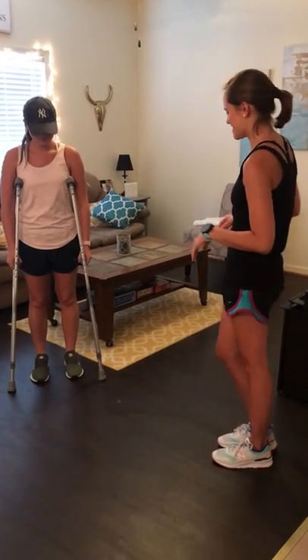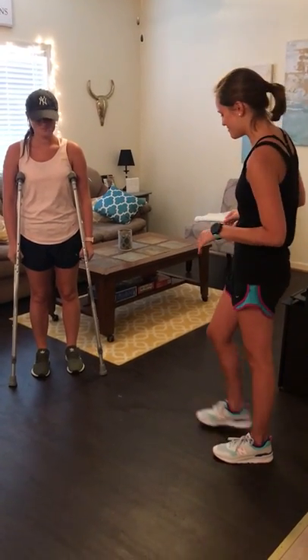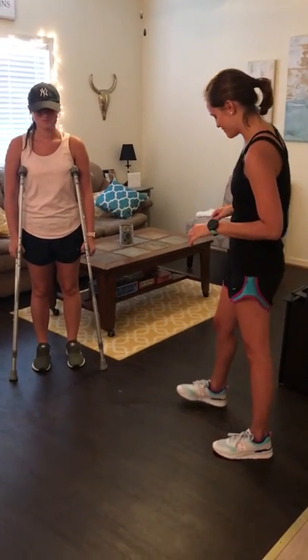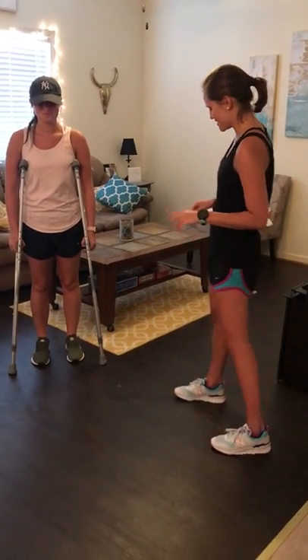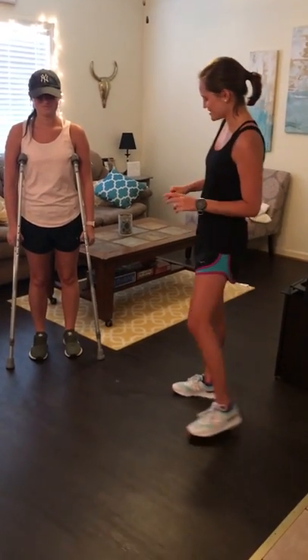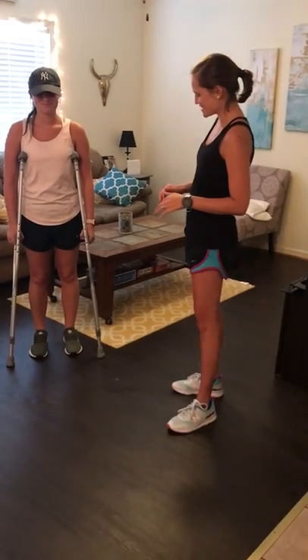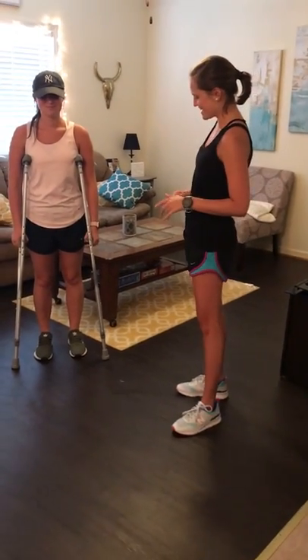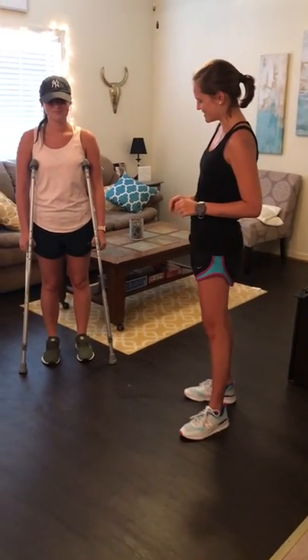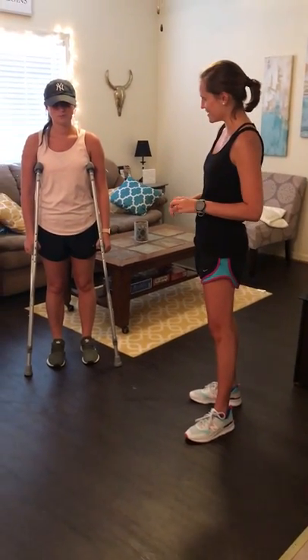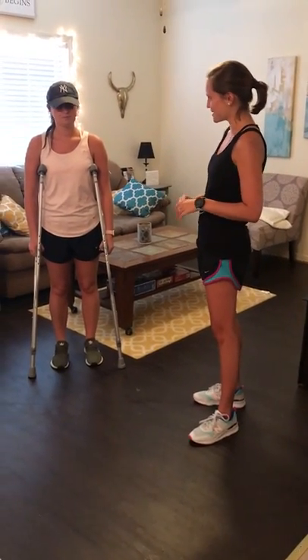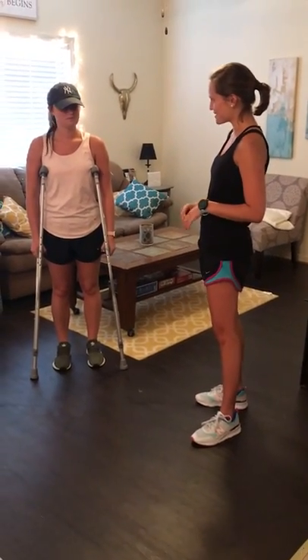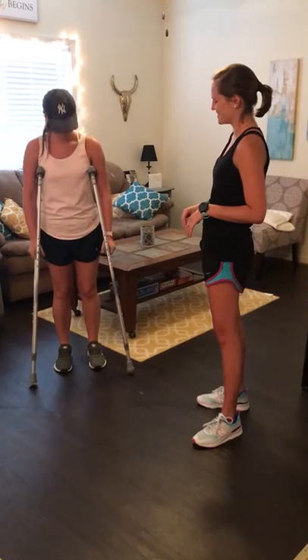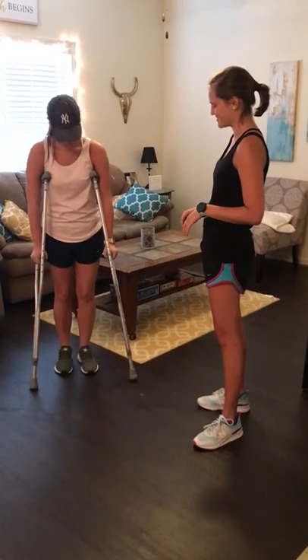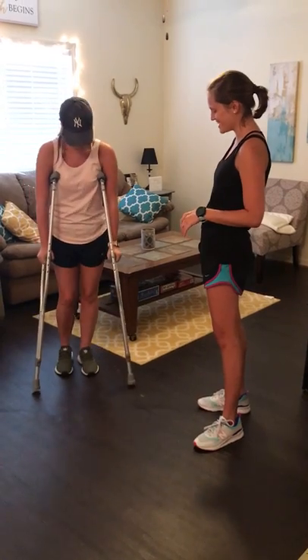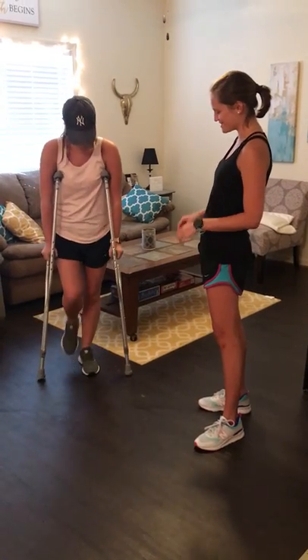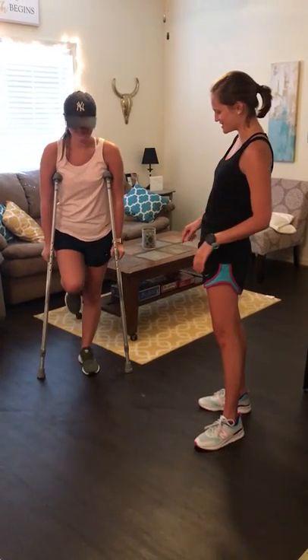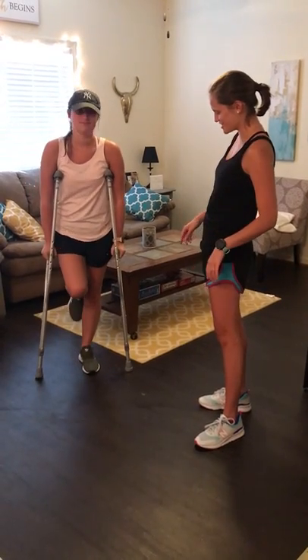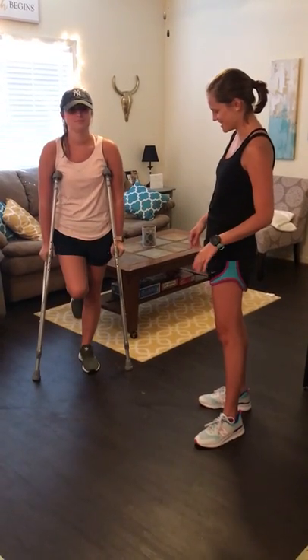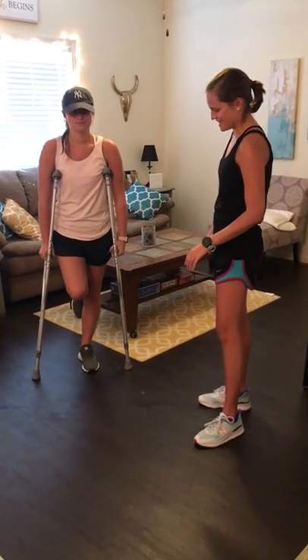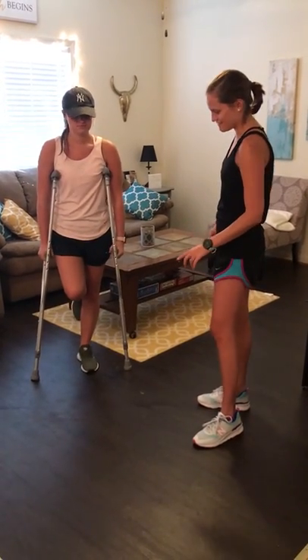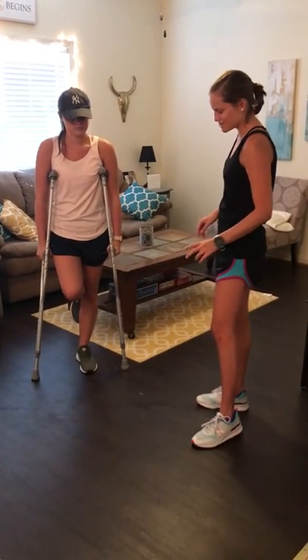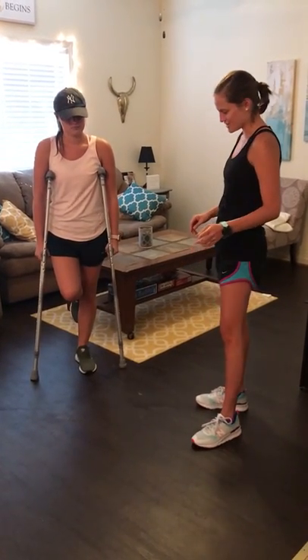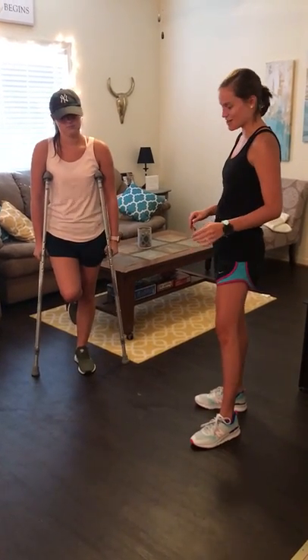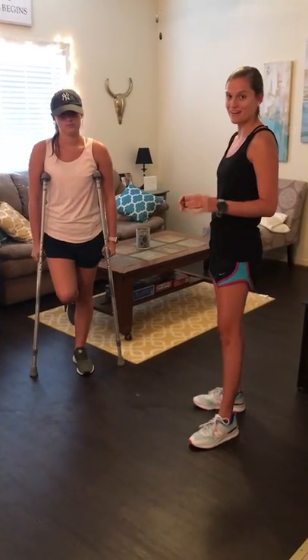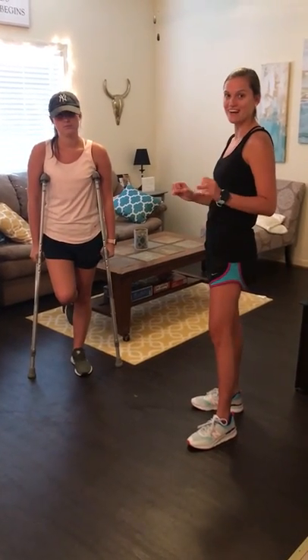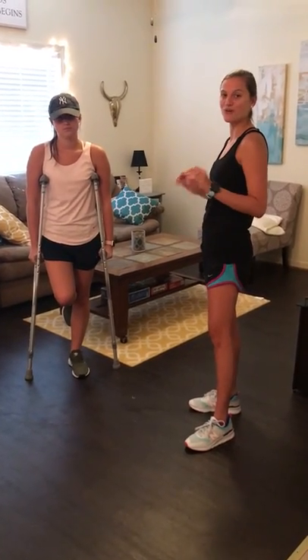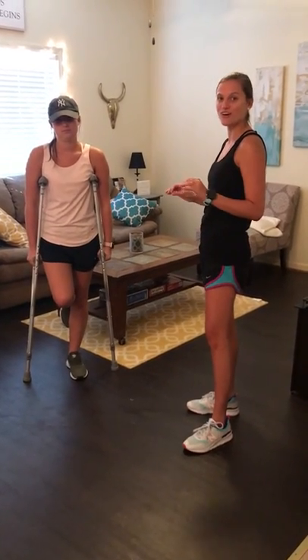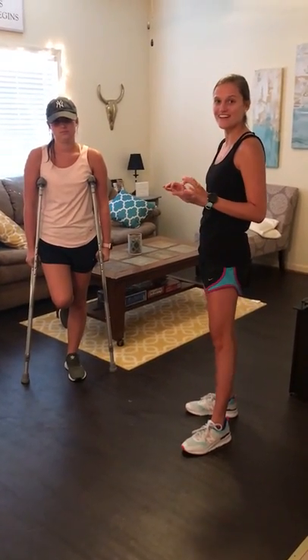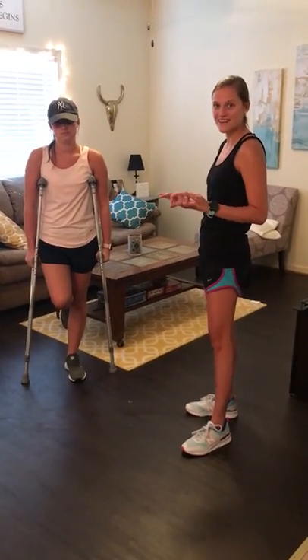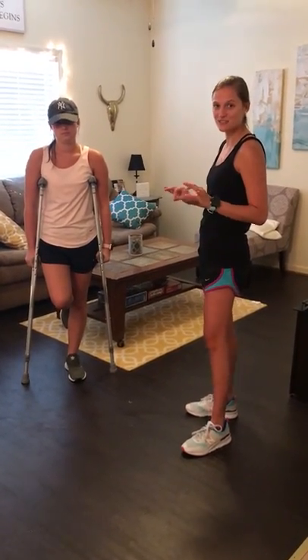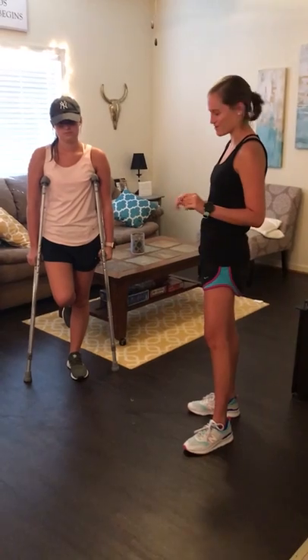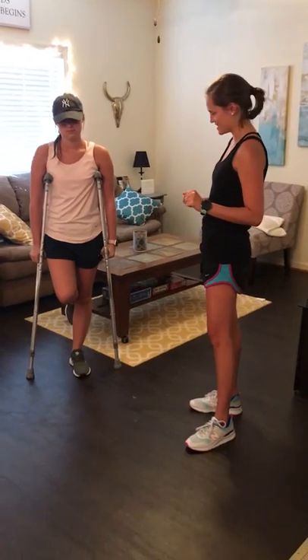We have a patient with a non-weight bearing right ankle injury, and first we're going to talk about how to walk on a level surface.